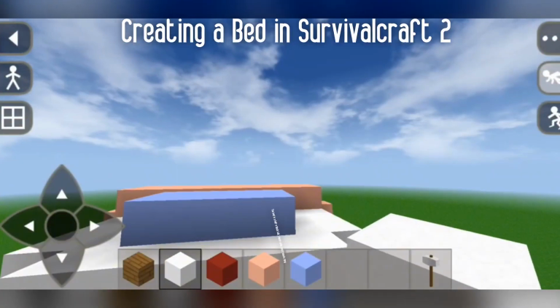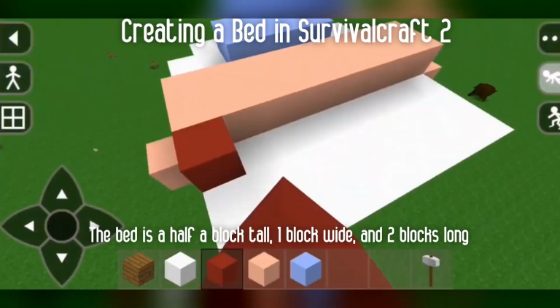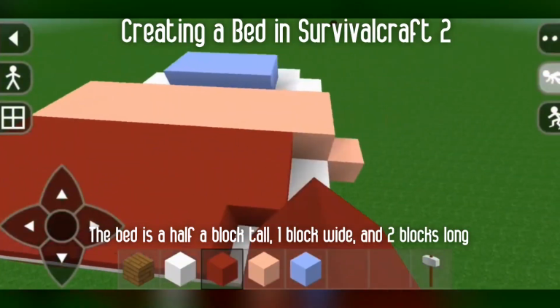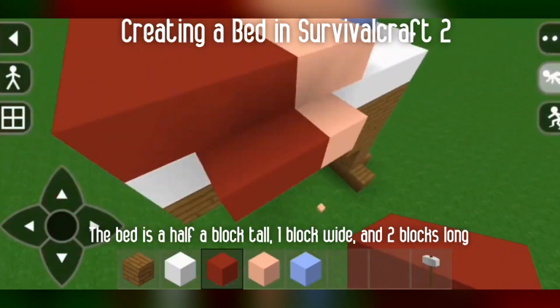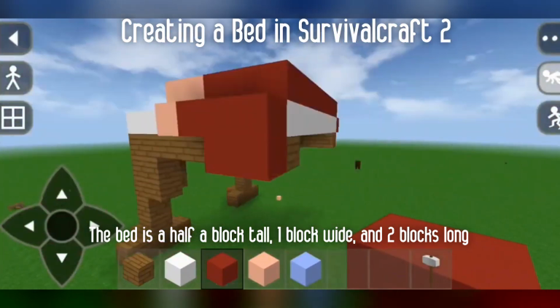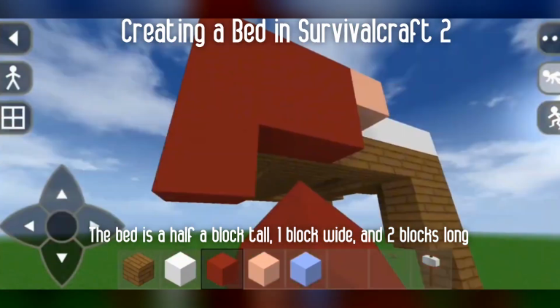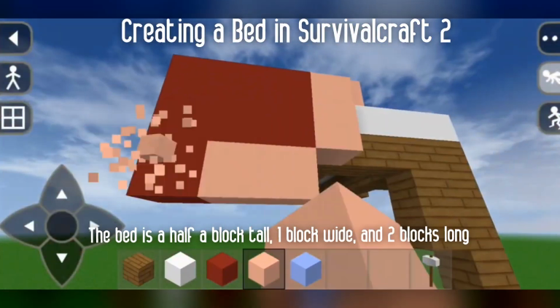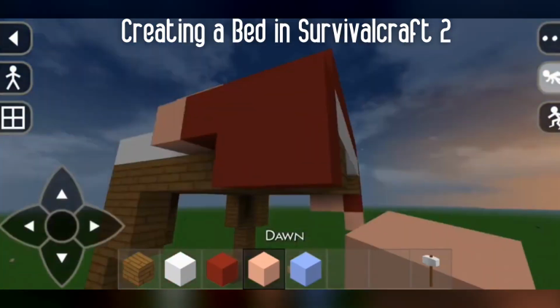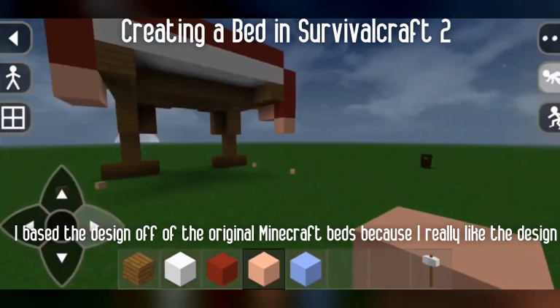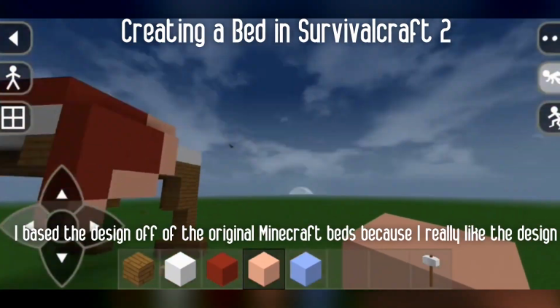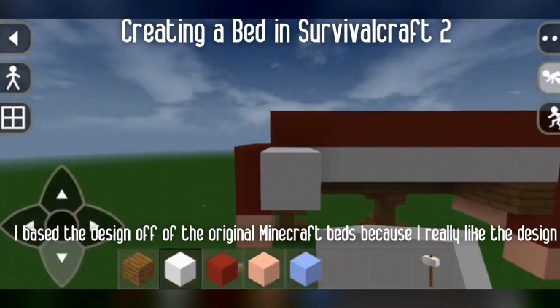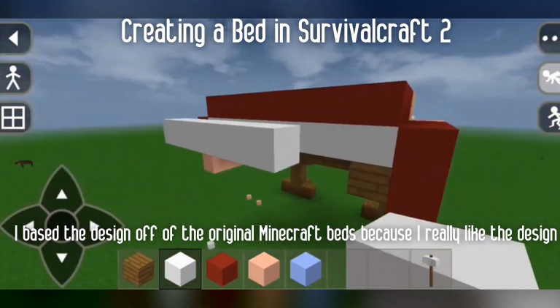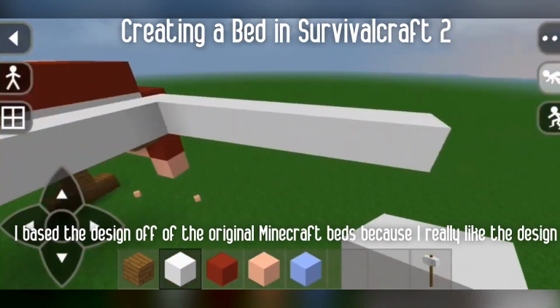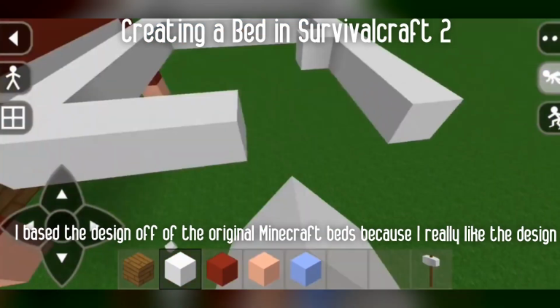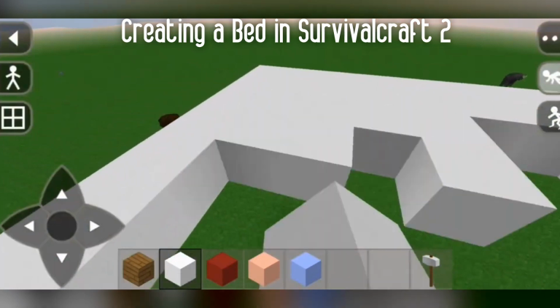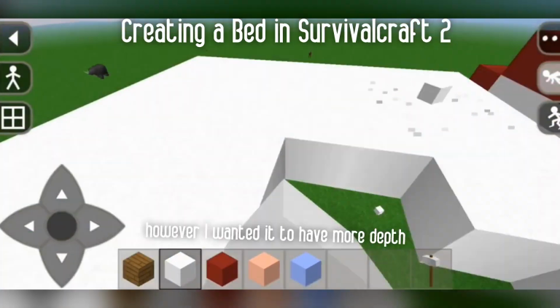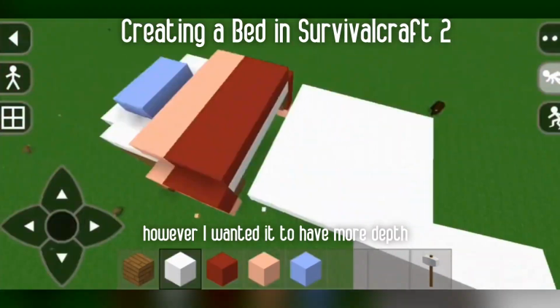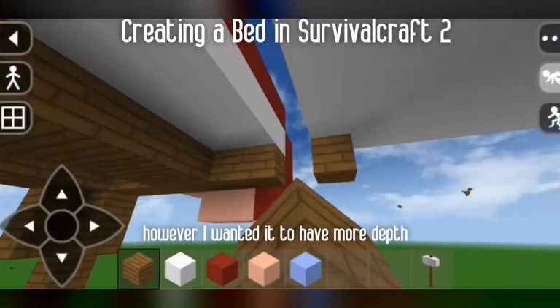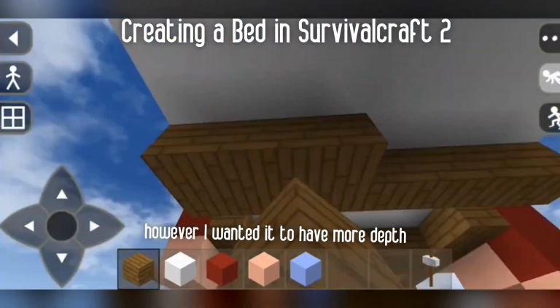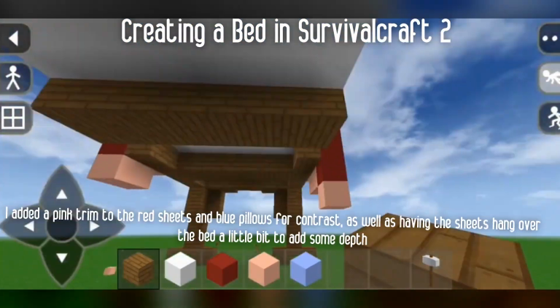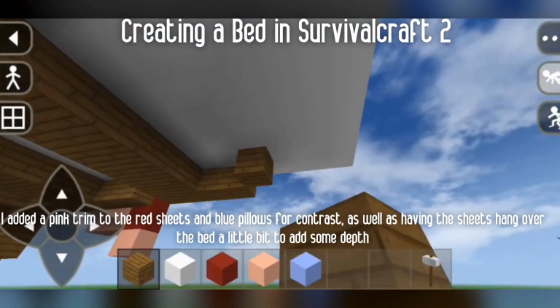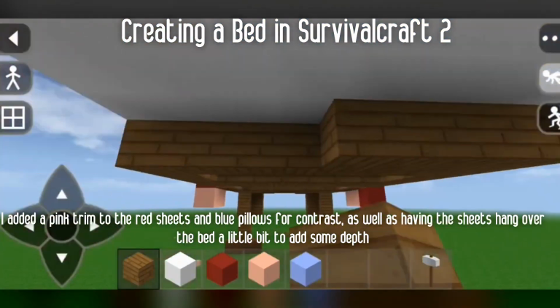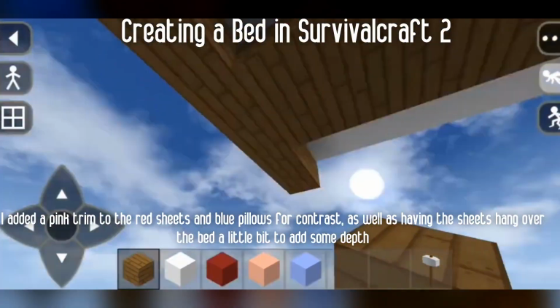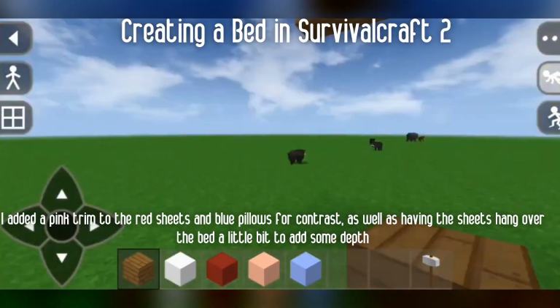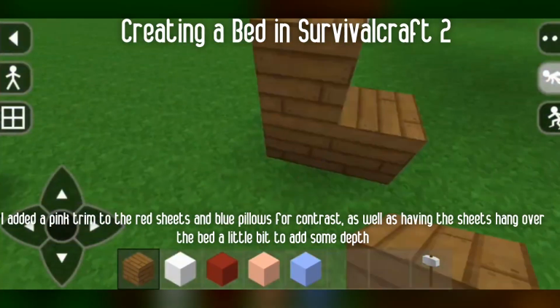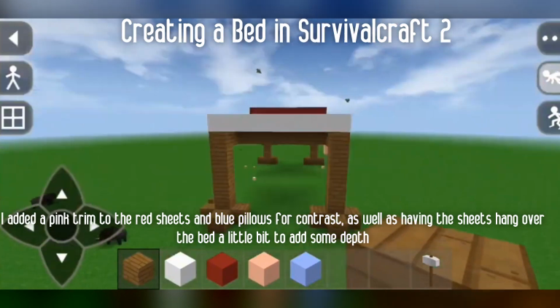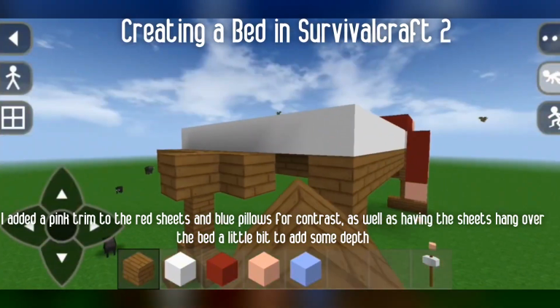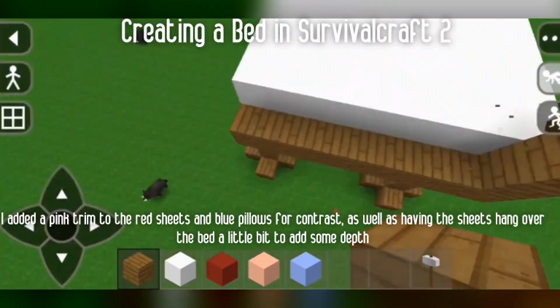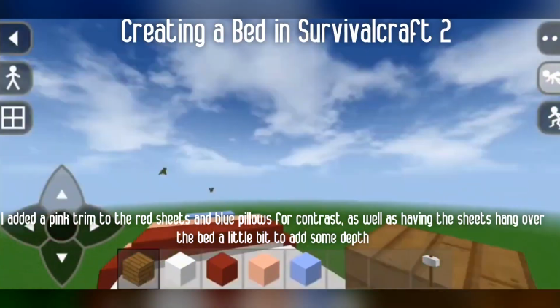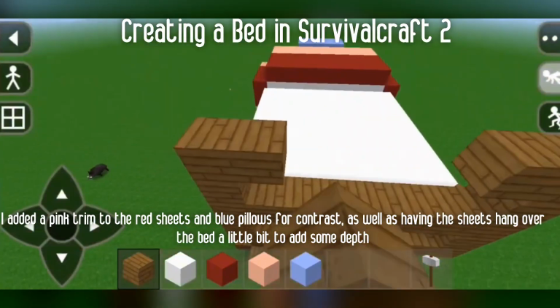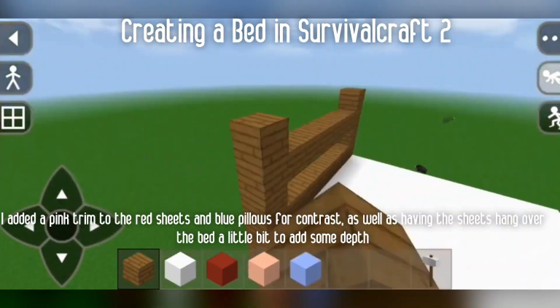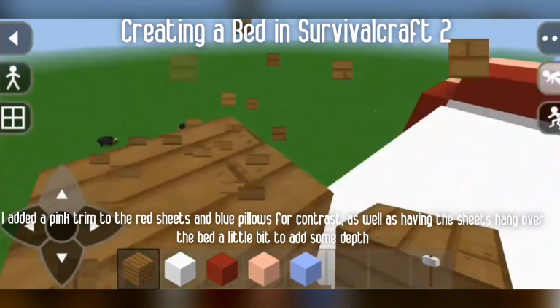The bed is half a block tall, one block wide, and two blocks long. I based the design off the original Minecraft beds because I really liked the design, however I wanted it to have more depth. I added a pink trim to the red sheets and blue pillows for contrast, as well as having the sheets hang over the bed a little bit to add some depth.